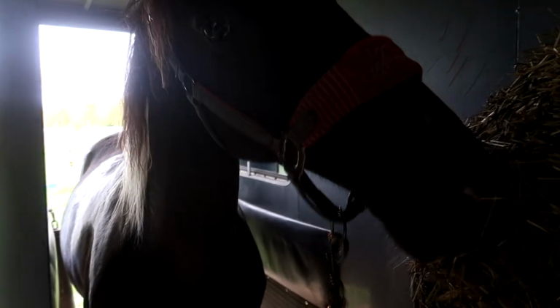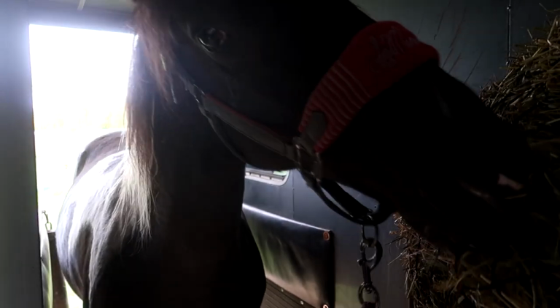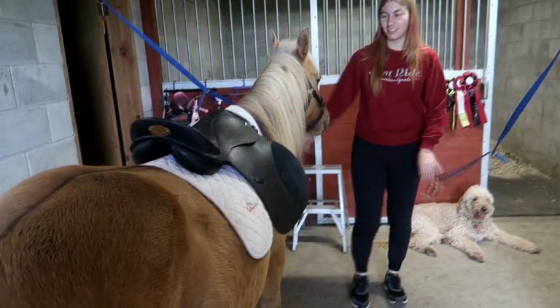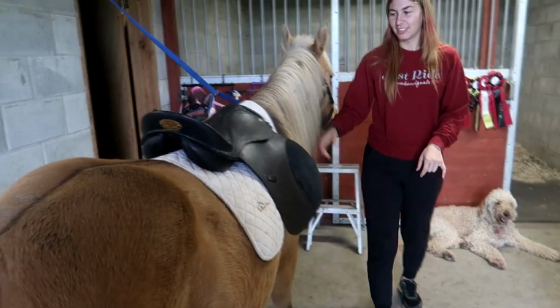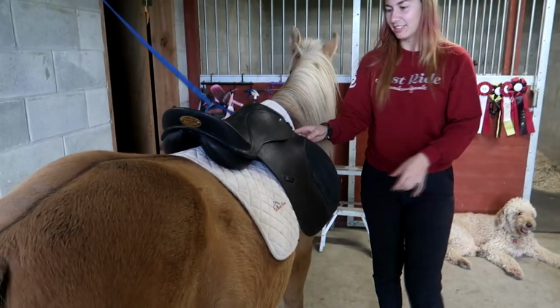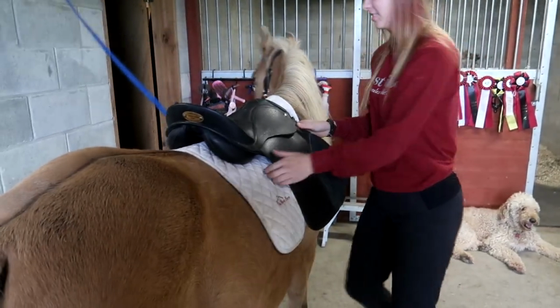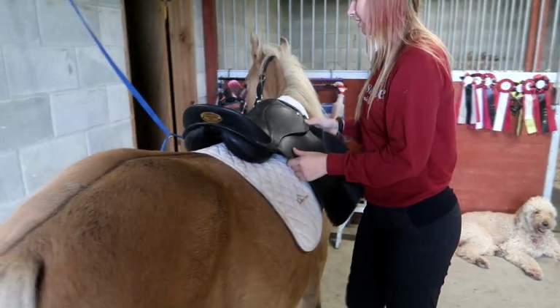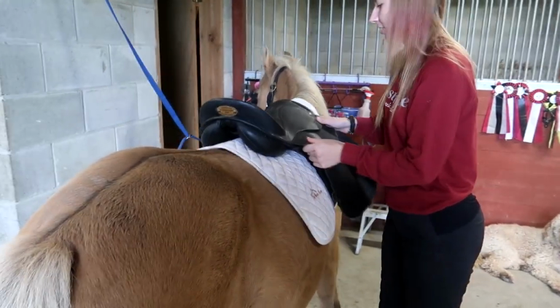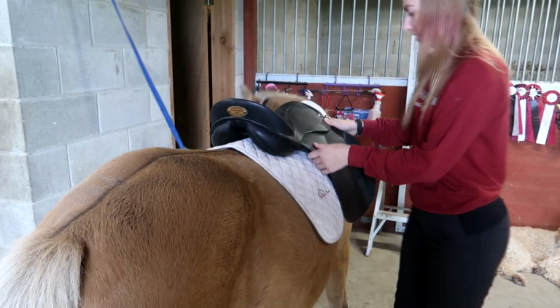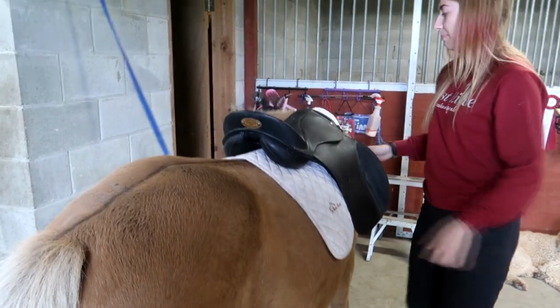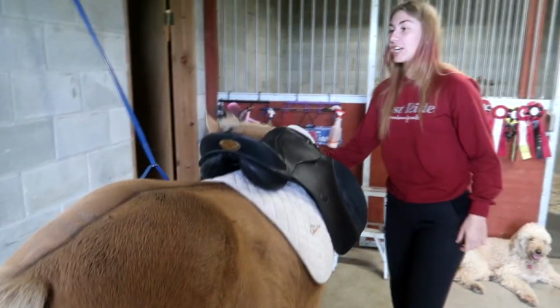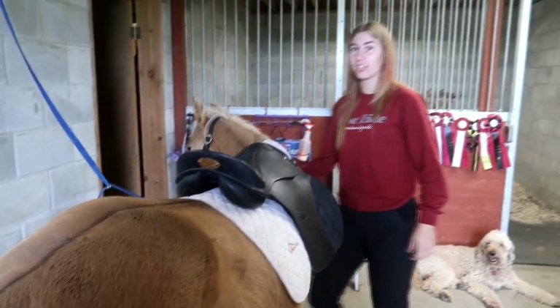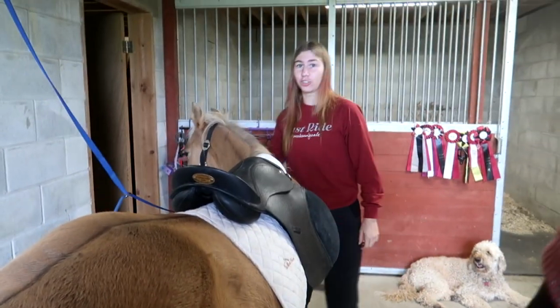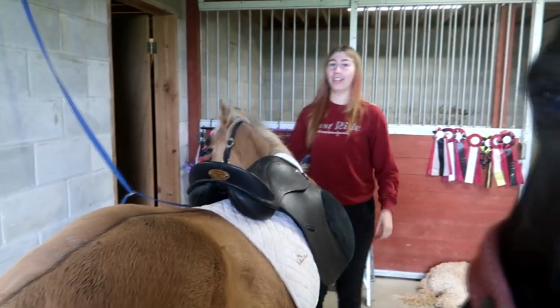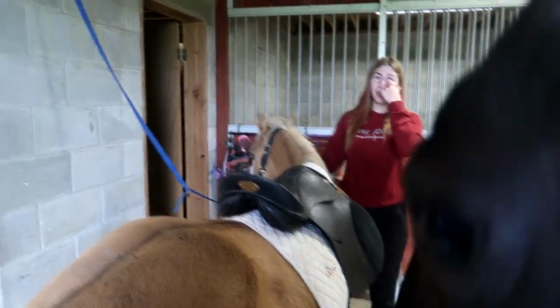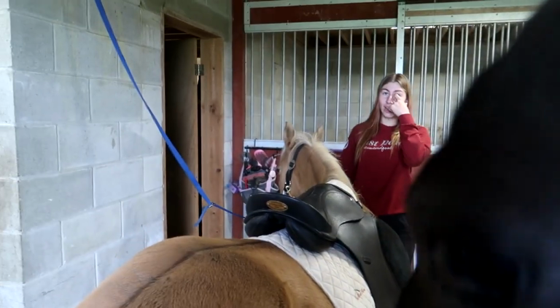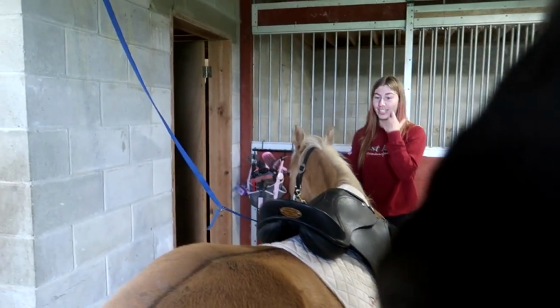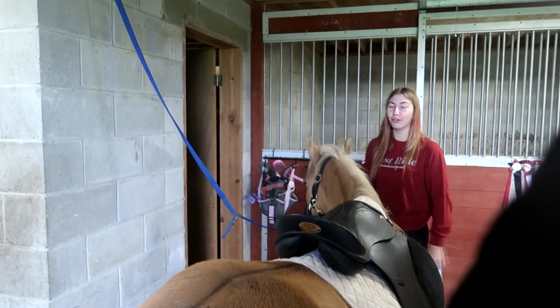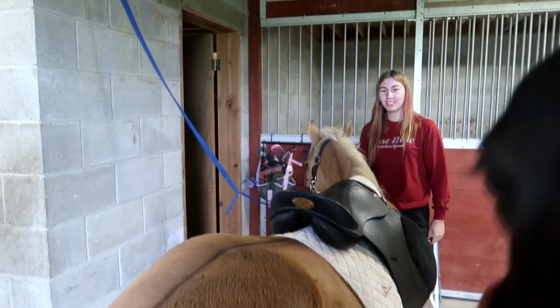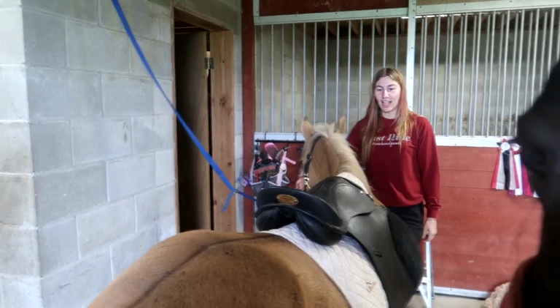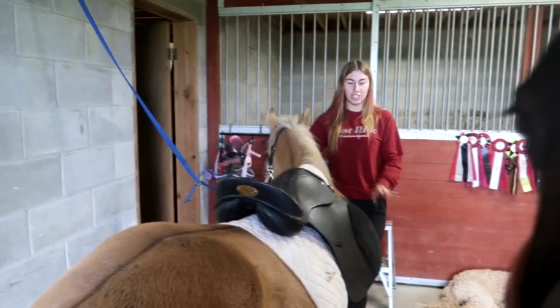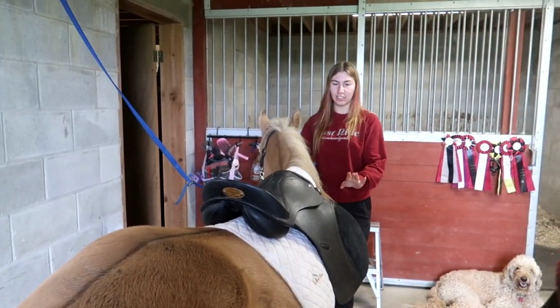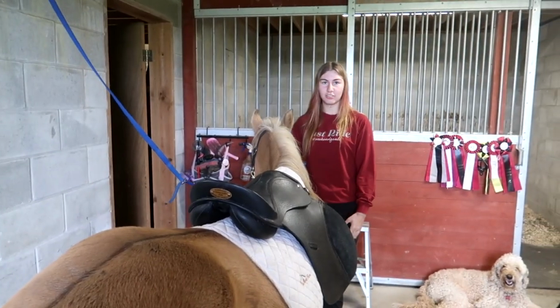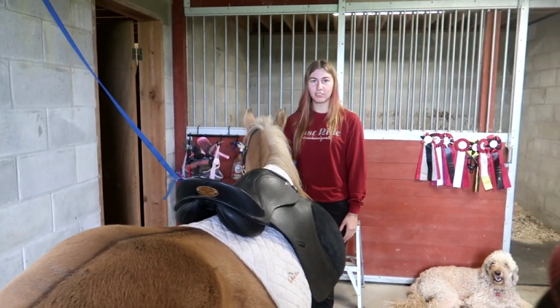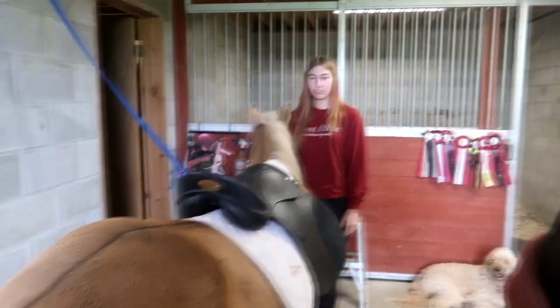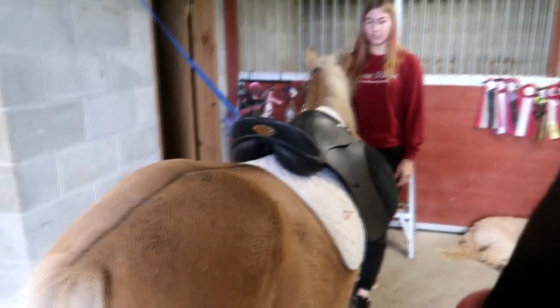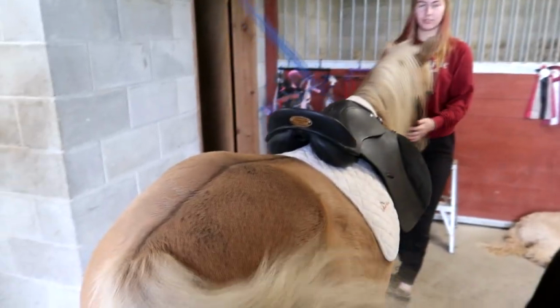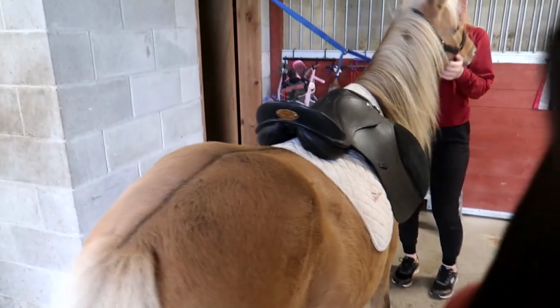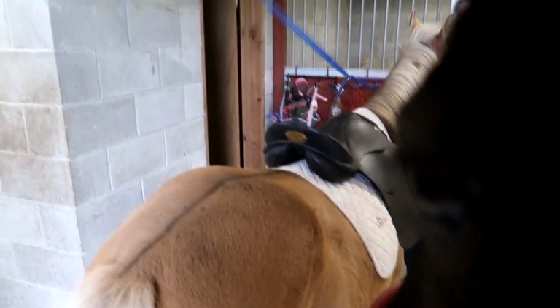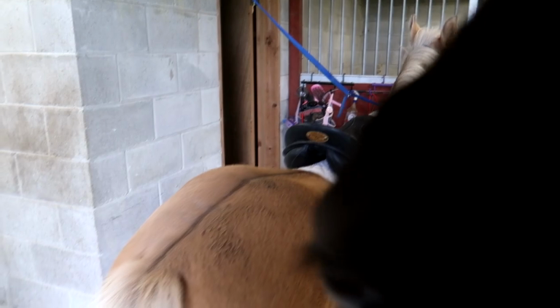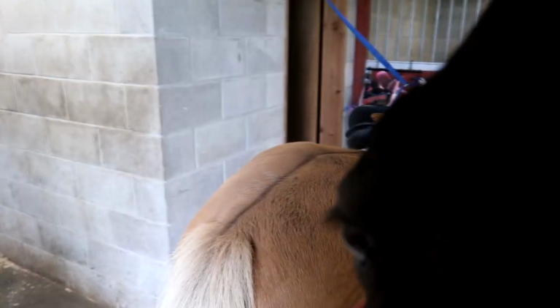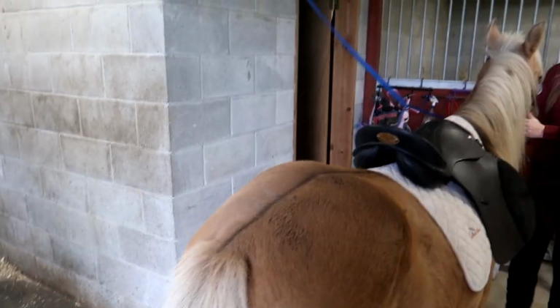That's a size 30 girth in the saddle — actually I just got the girth on, a size 32. What do you guys think? I think Gracie has a new saddle!